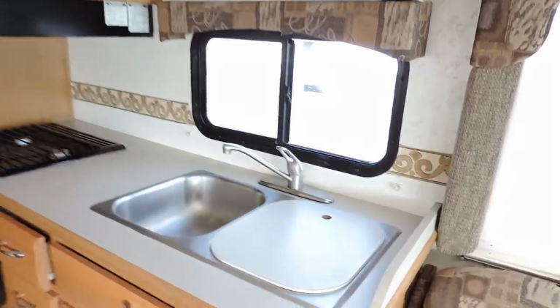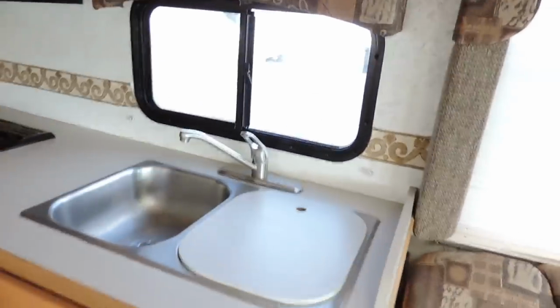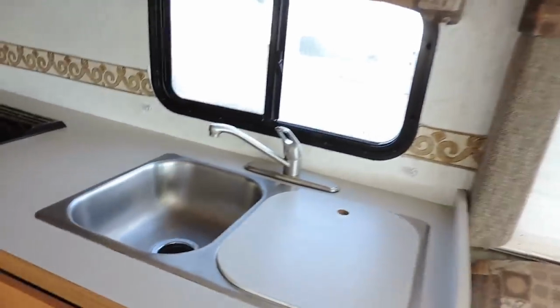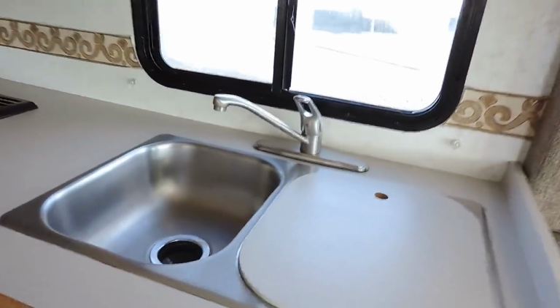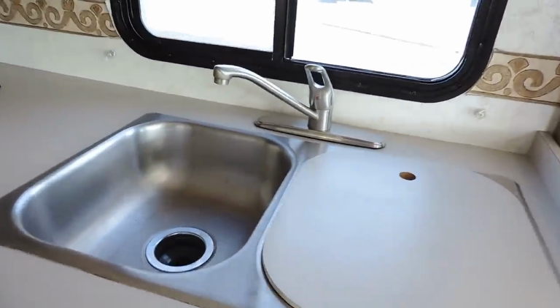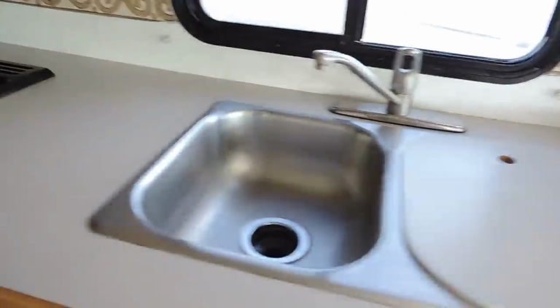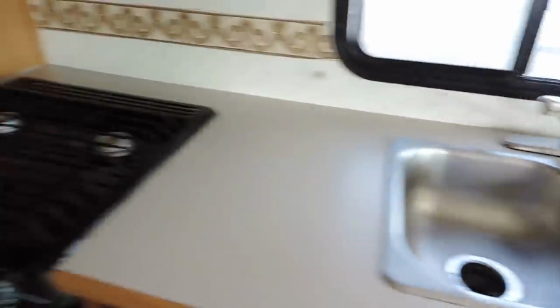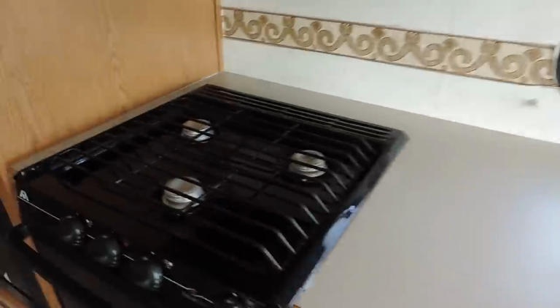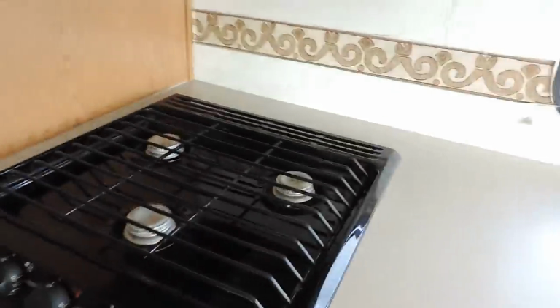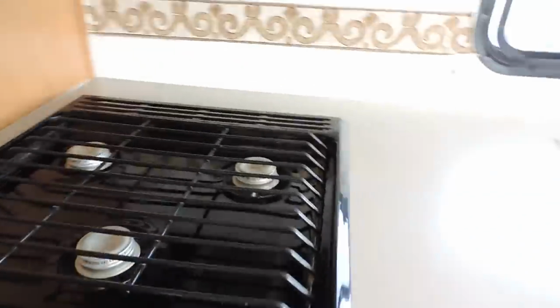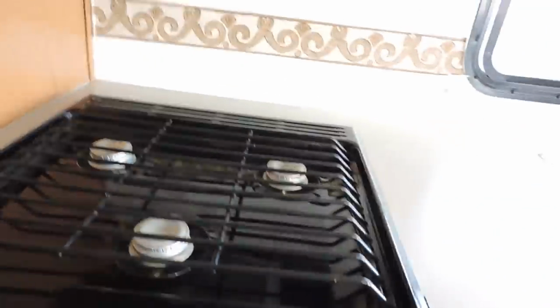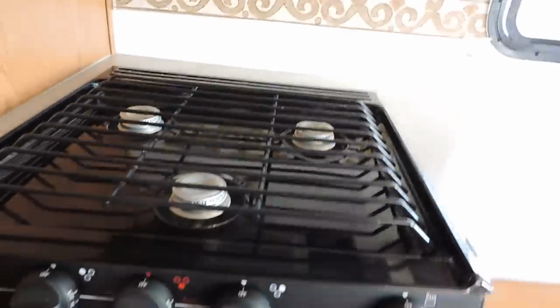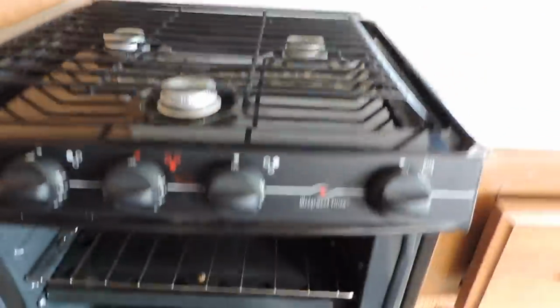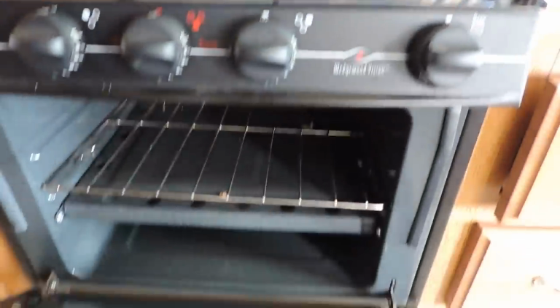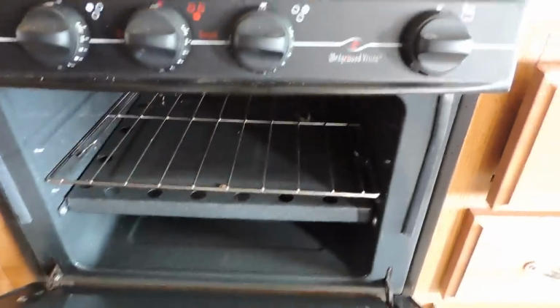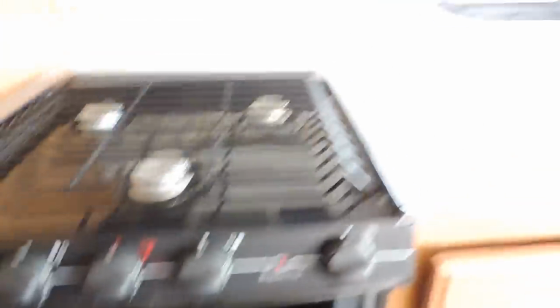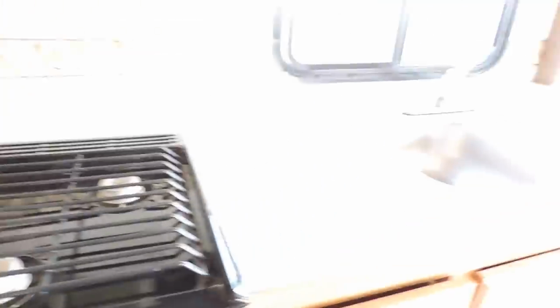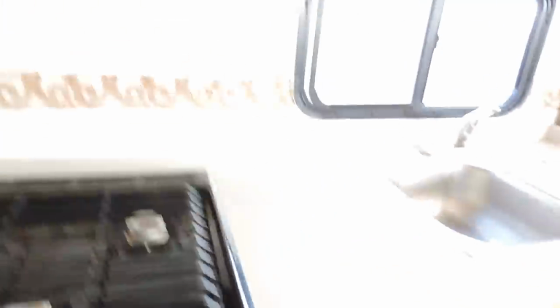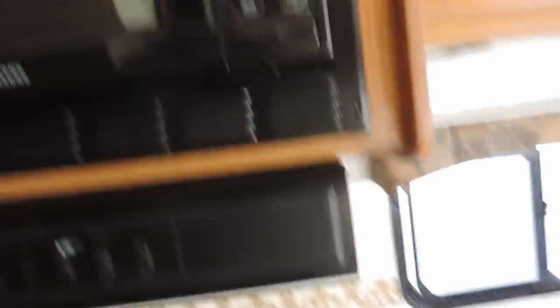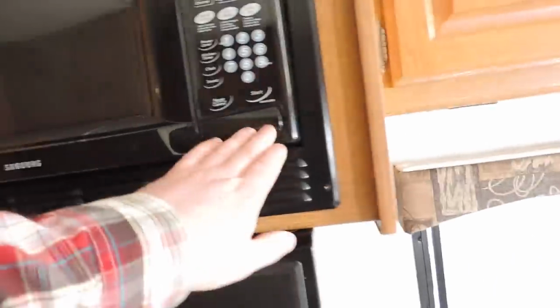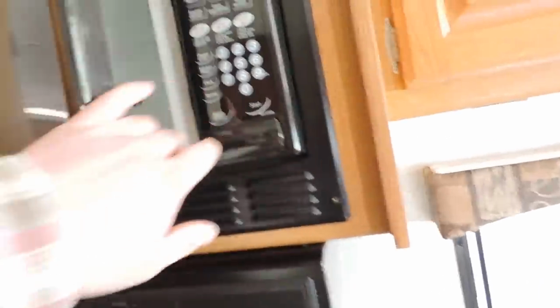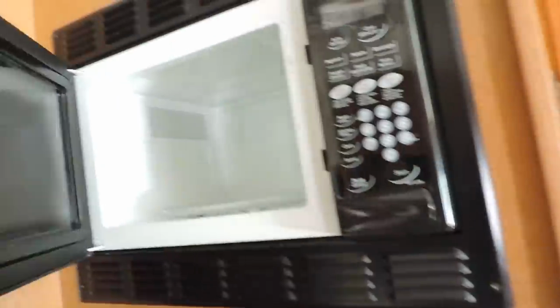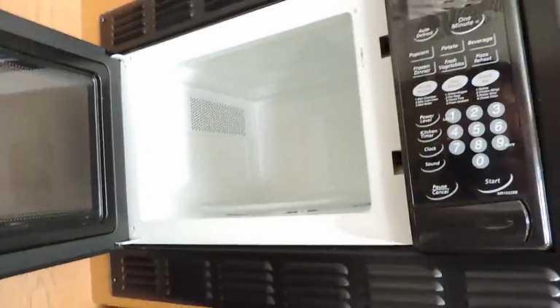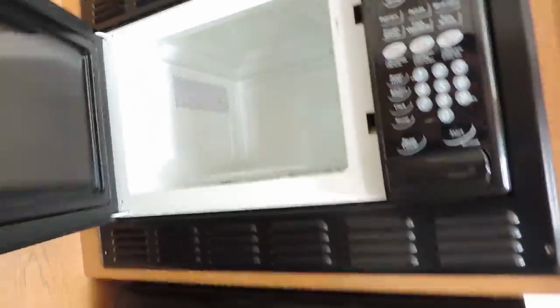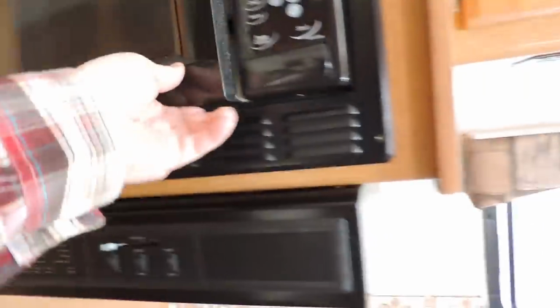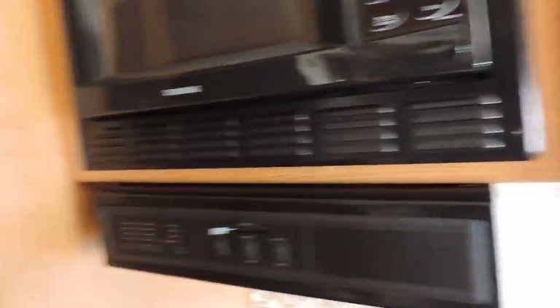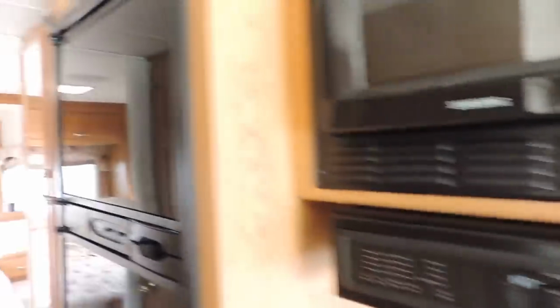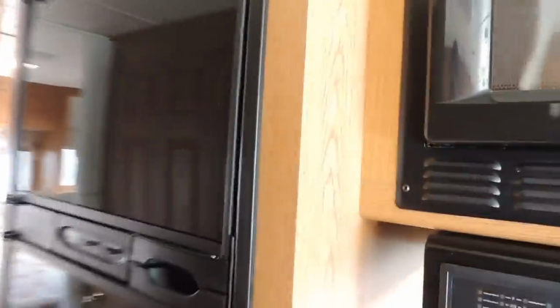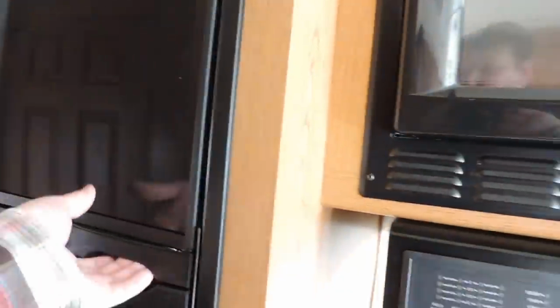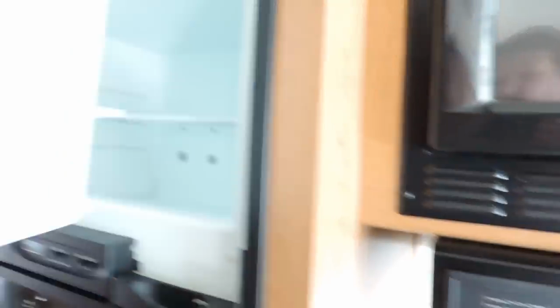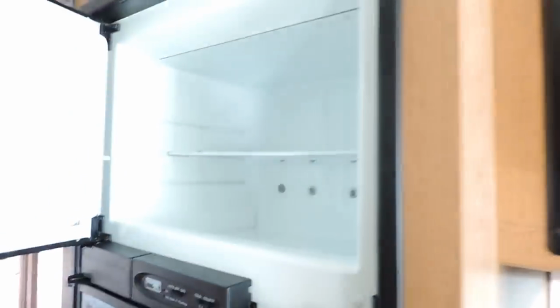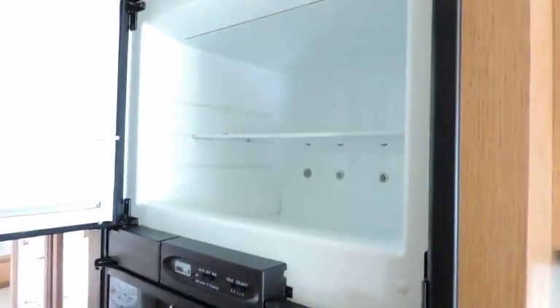In the kitchen there's a double sink, a three-burner Atwood stove and oven, a Samsung microwave, and a Norcold refrigerator and freezer.